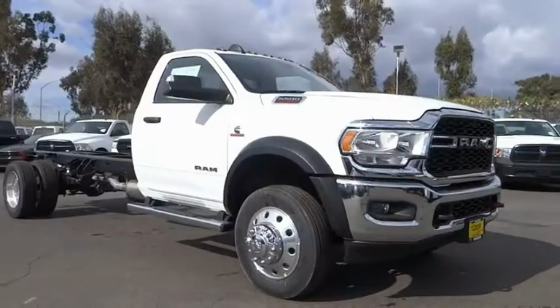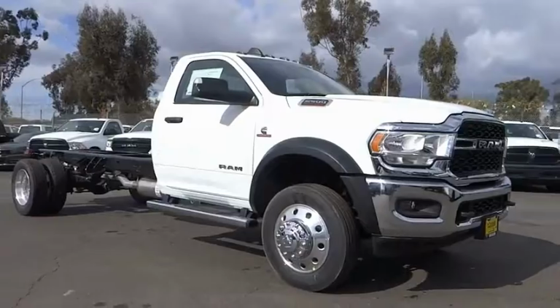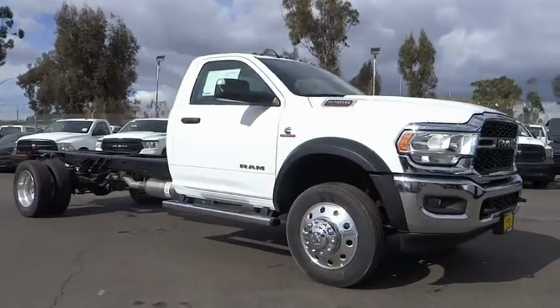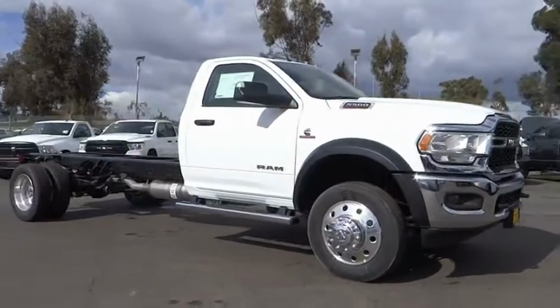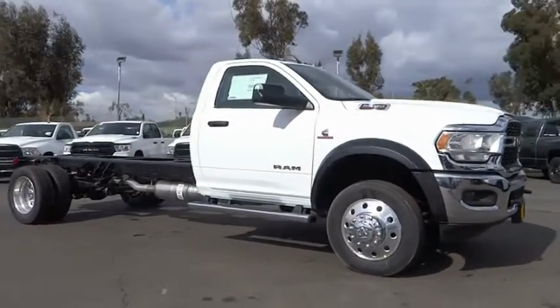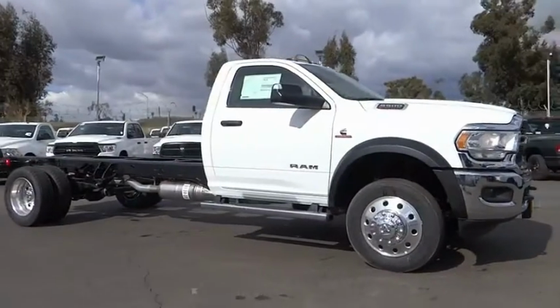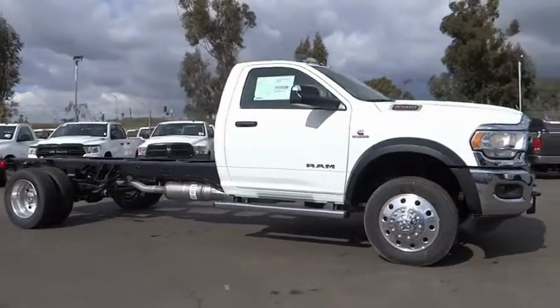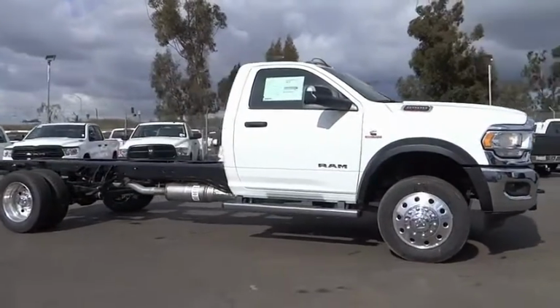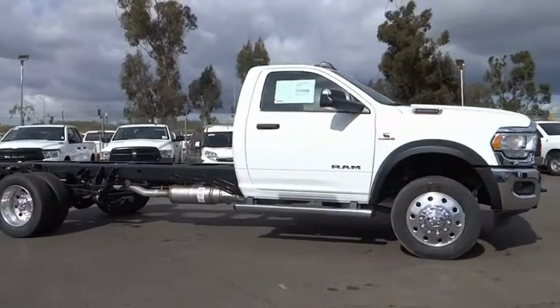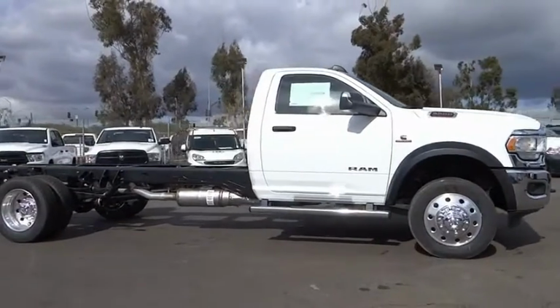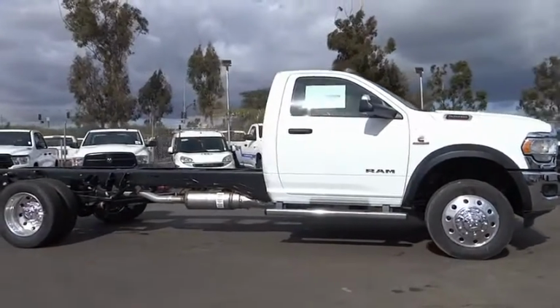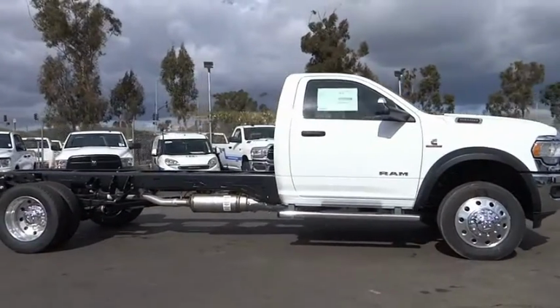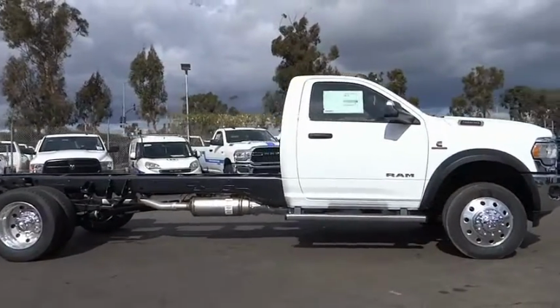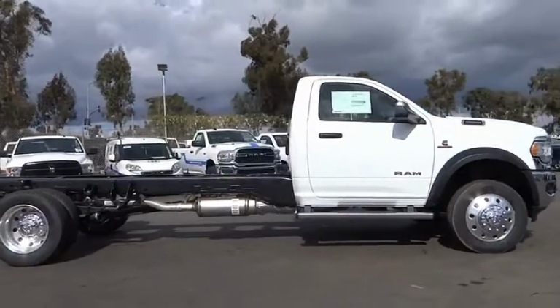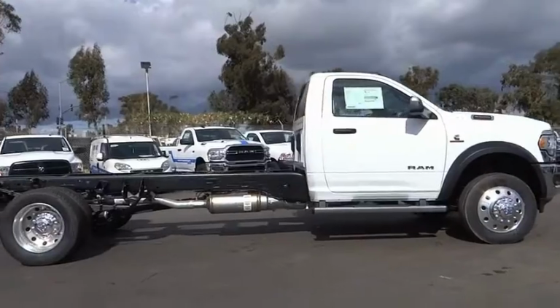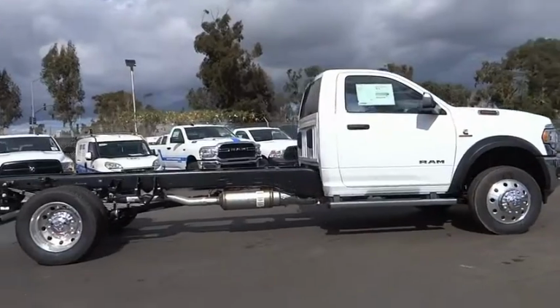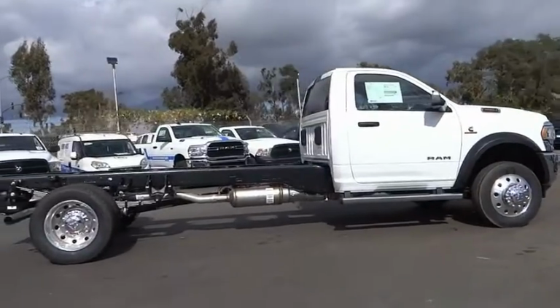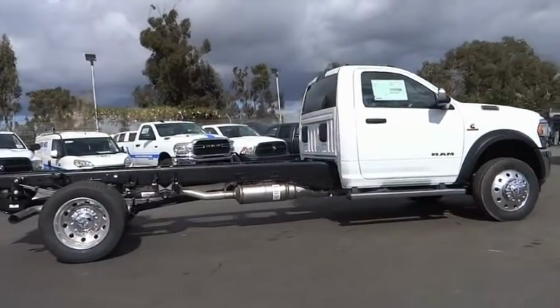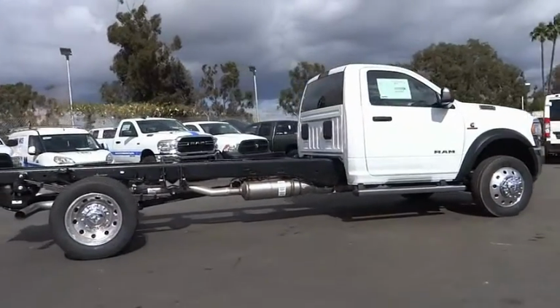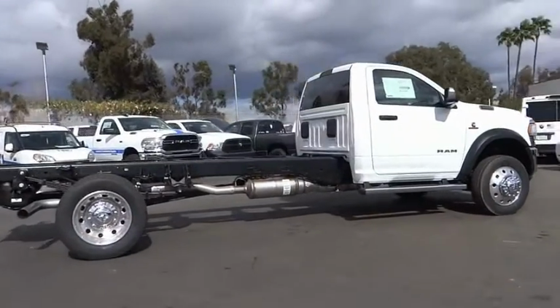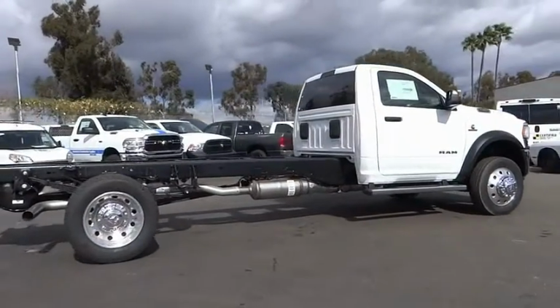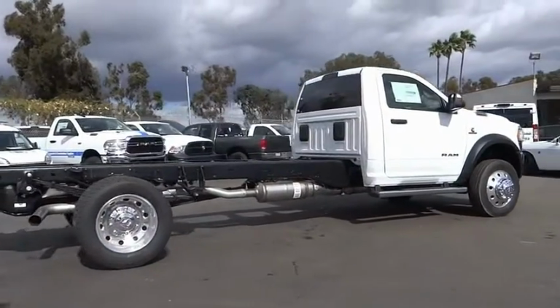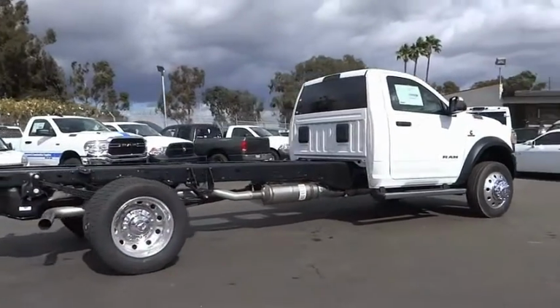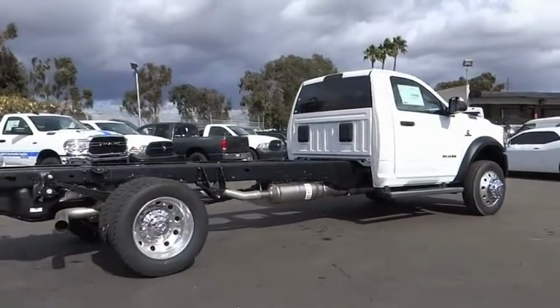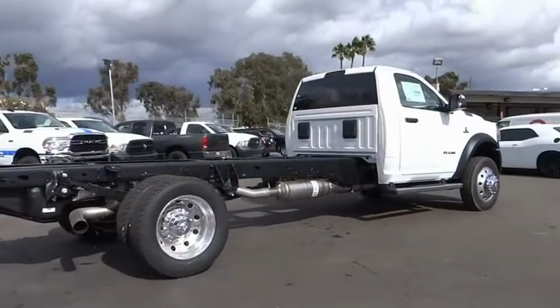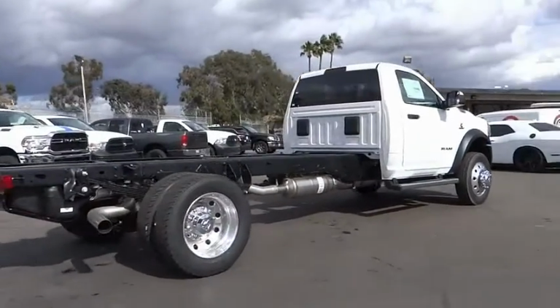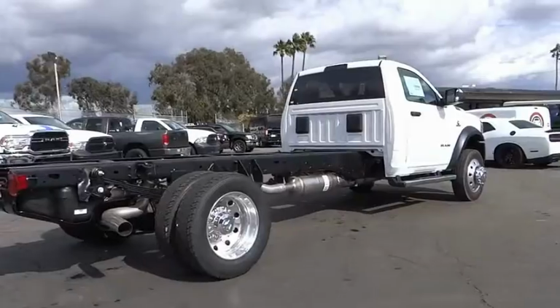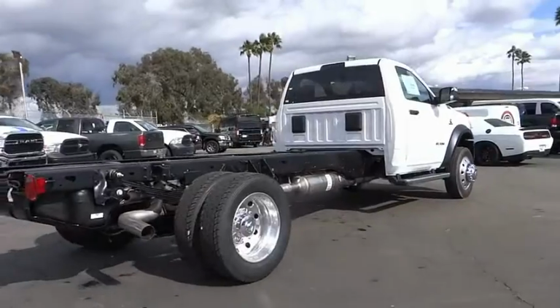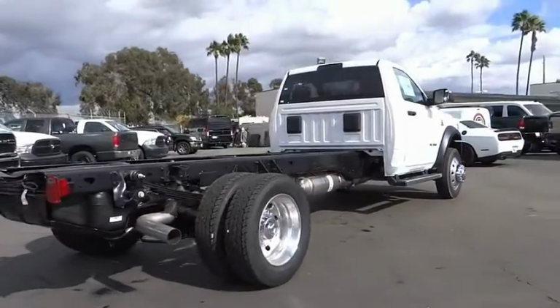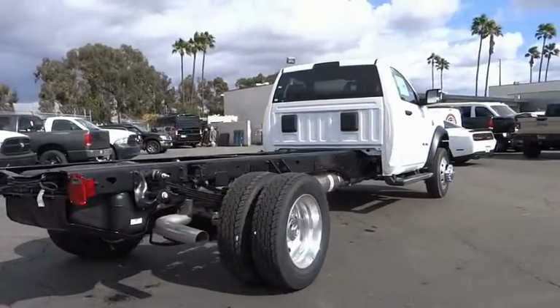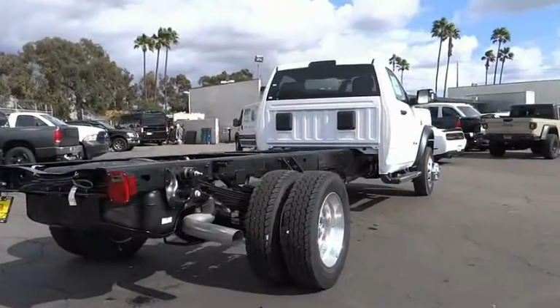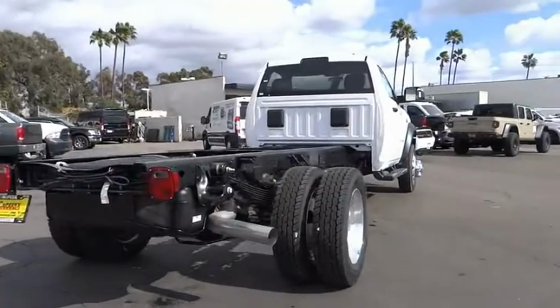Stop by and take a look at the 2021 Chassis Cab. The Ram Chassis Cab screams heavy duty. The ability to tailor this truck for your needs will leave you little reason to look at anything else.